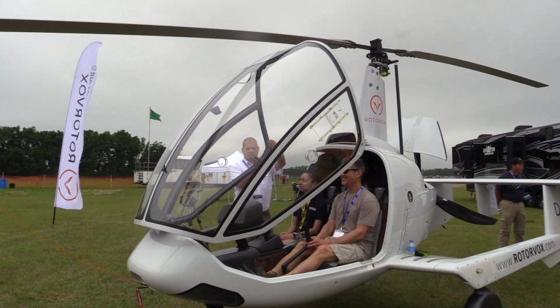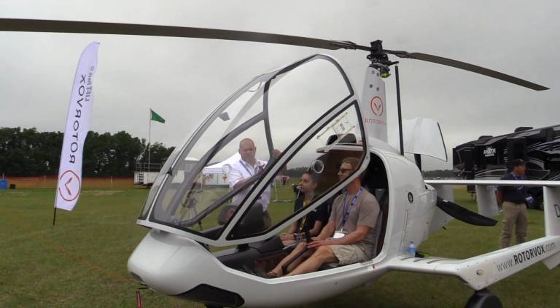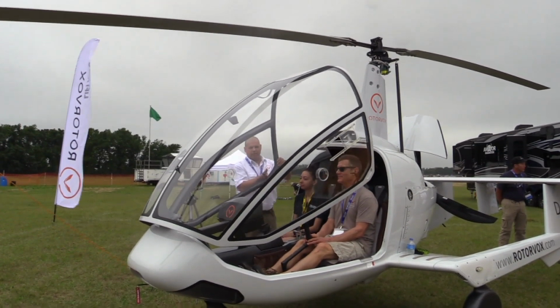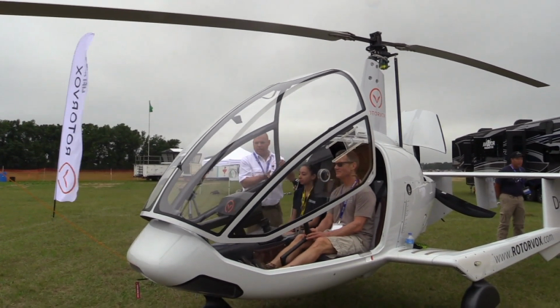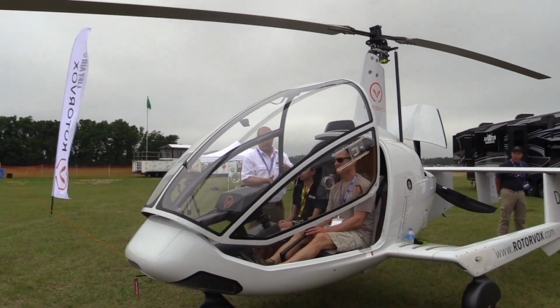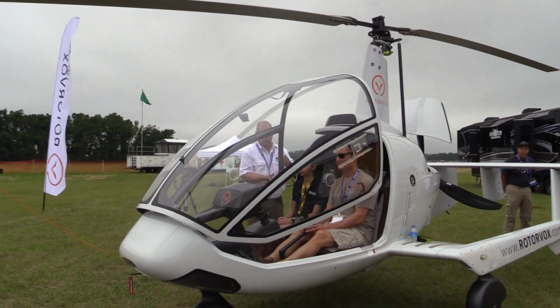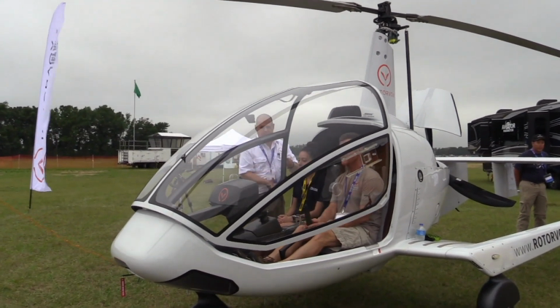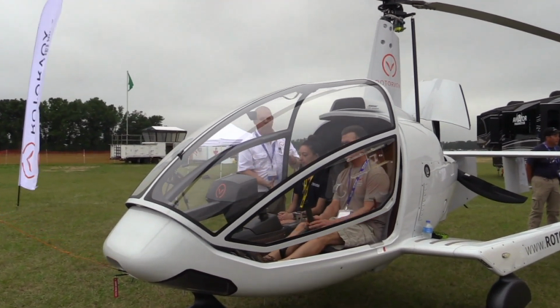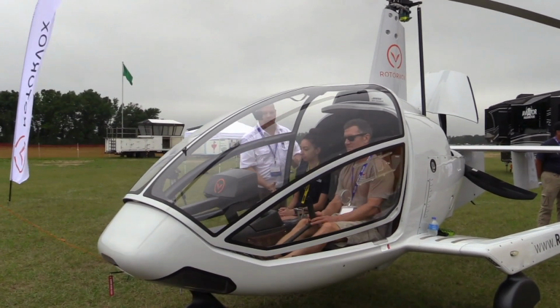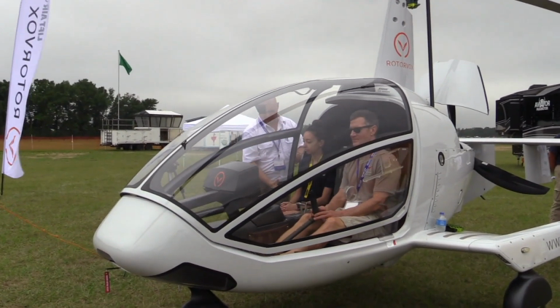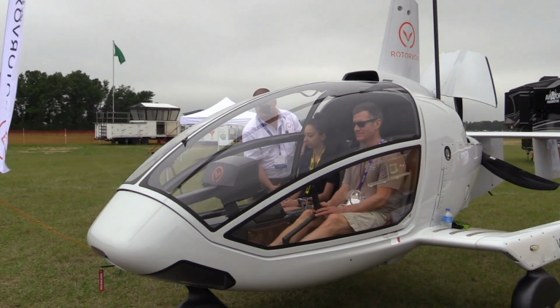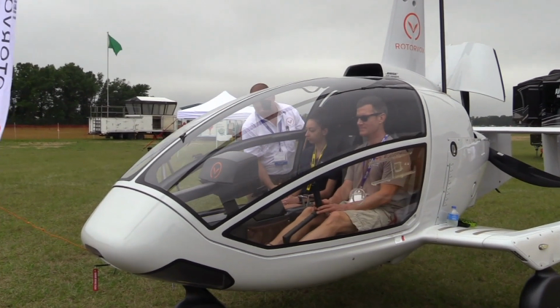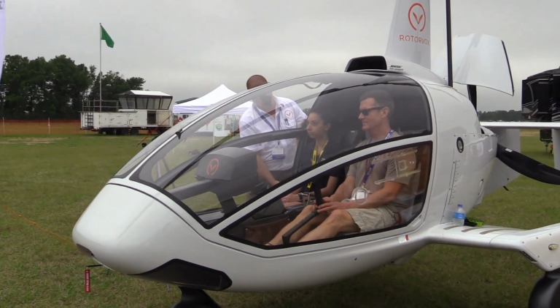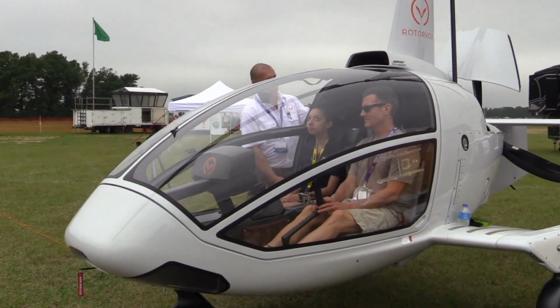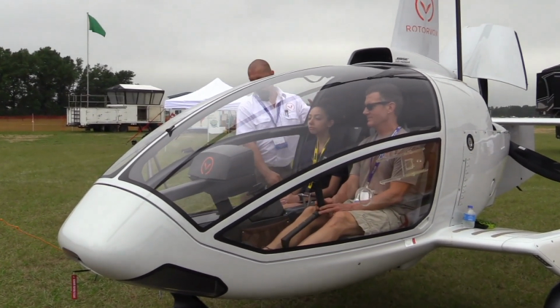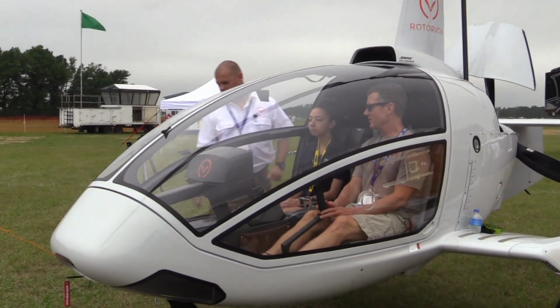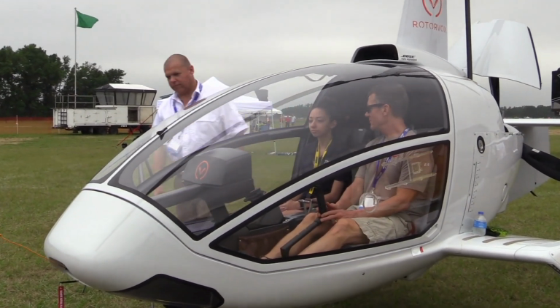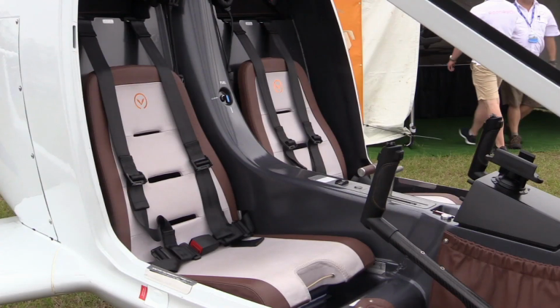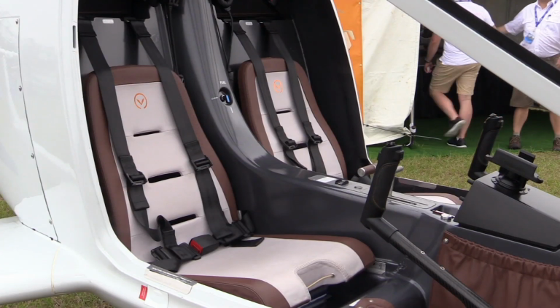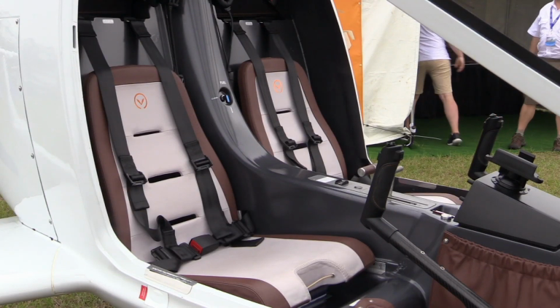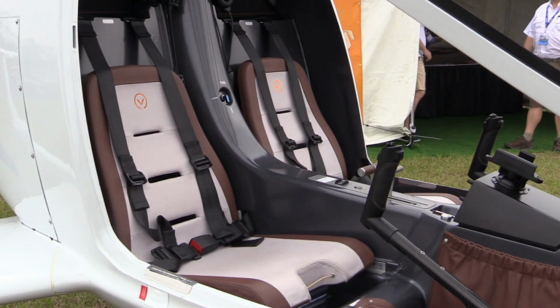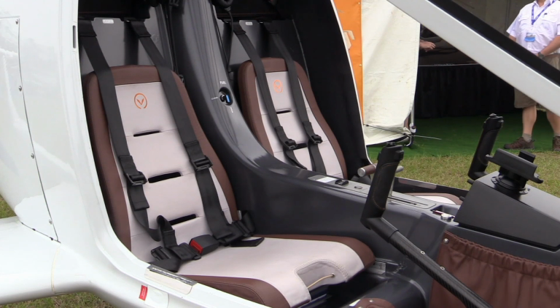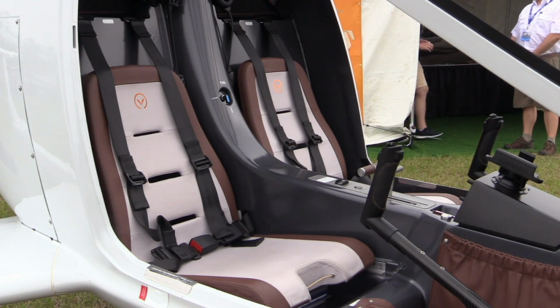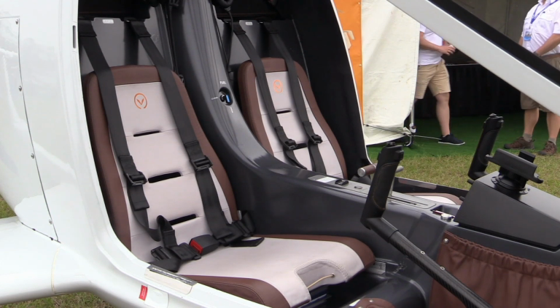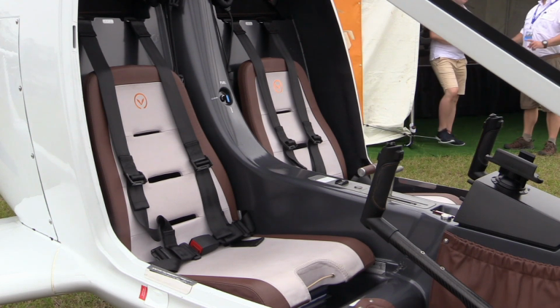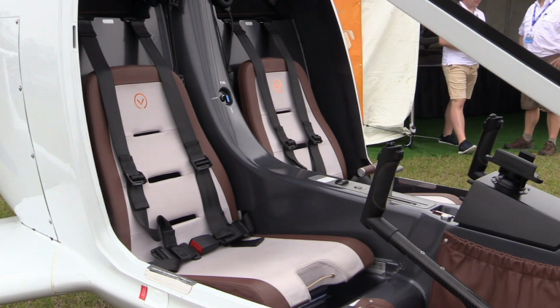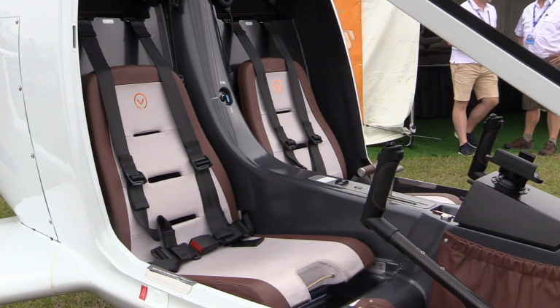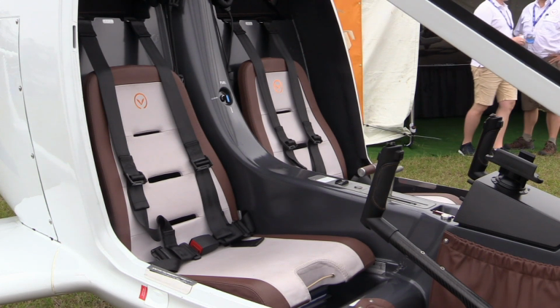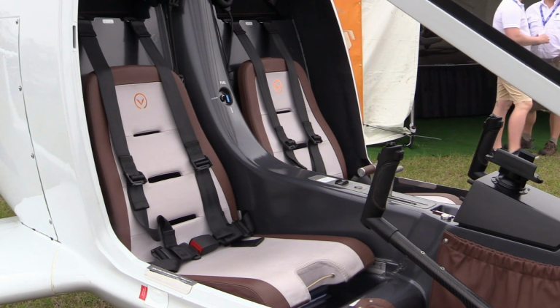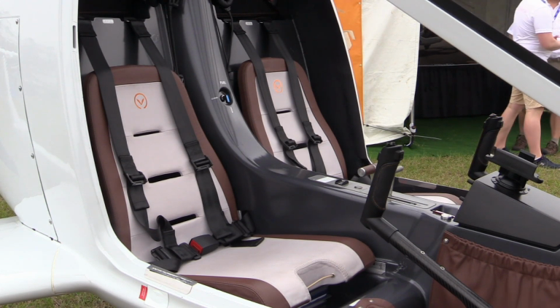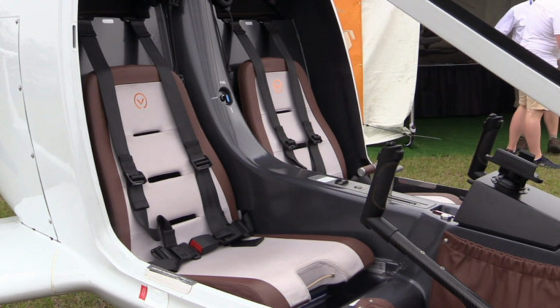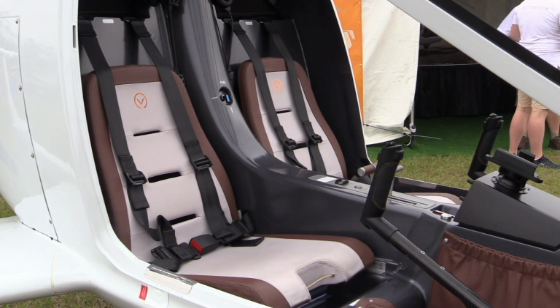The side-by-side seating also makes it very suited for training. Behind the pilots are two overnight bags, which are part of the design. It's part of the ergonomic approach the Rotorvox took to the design.